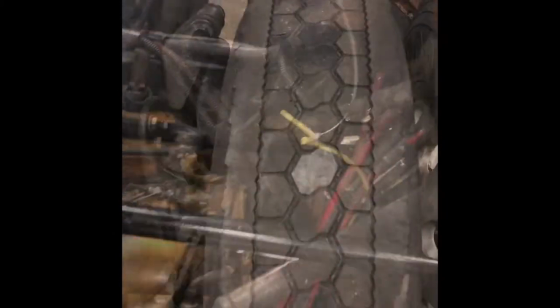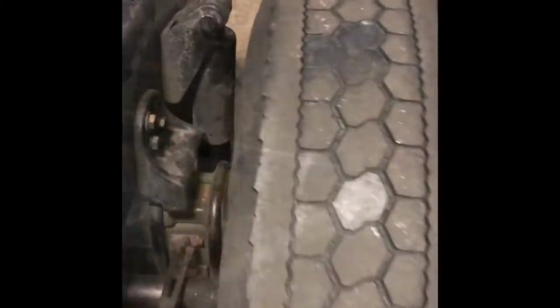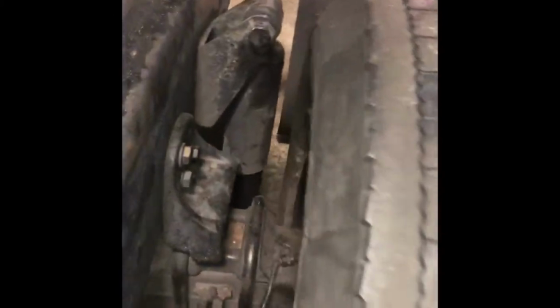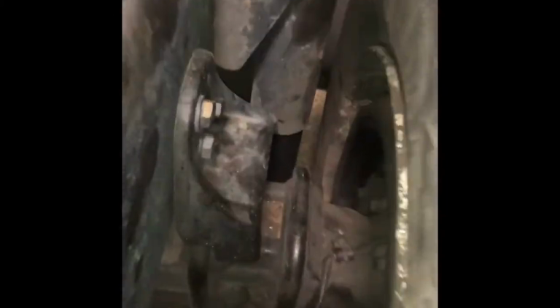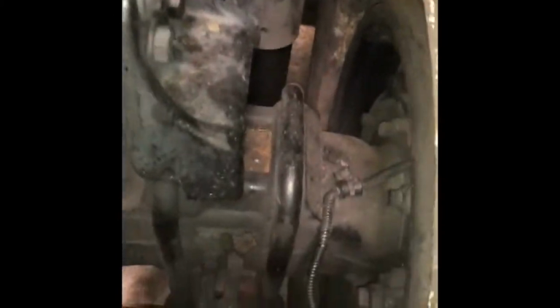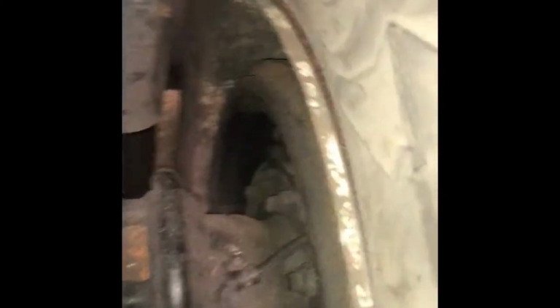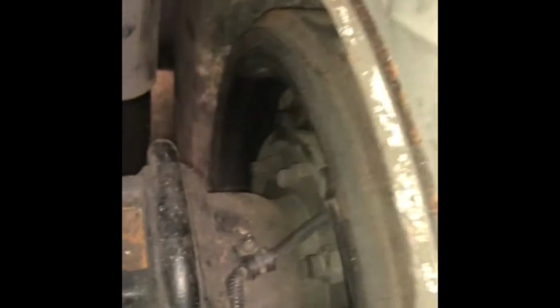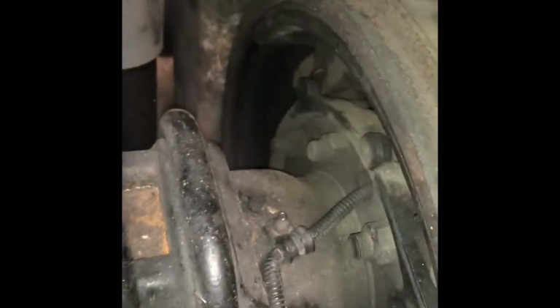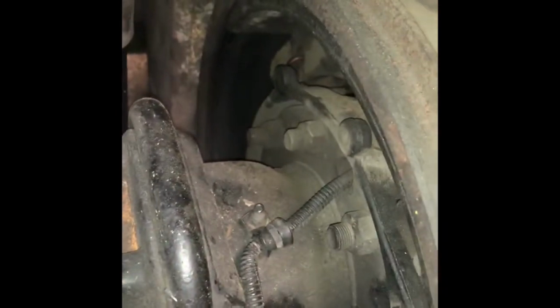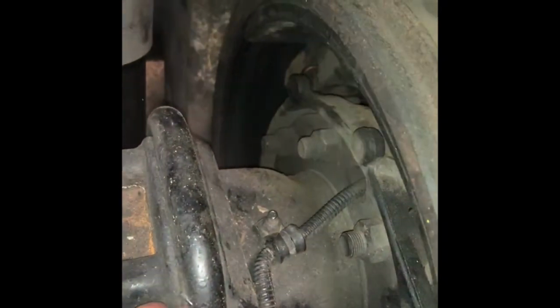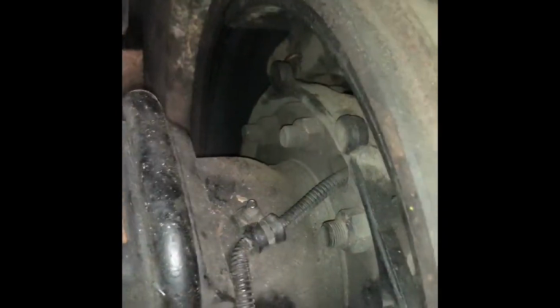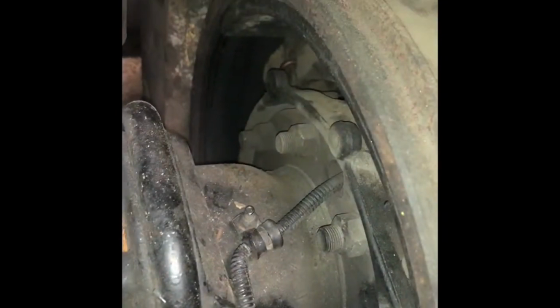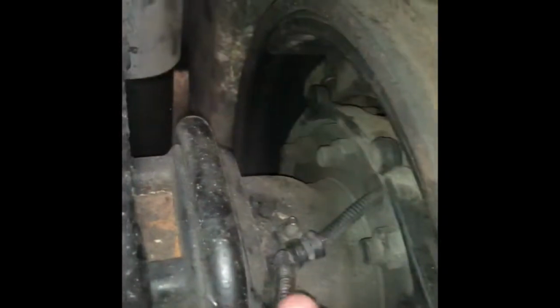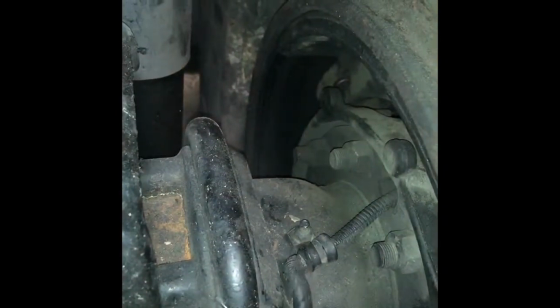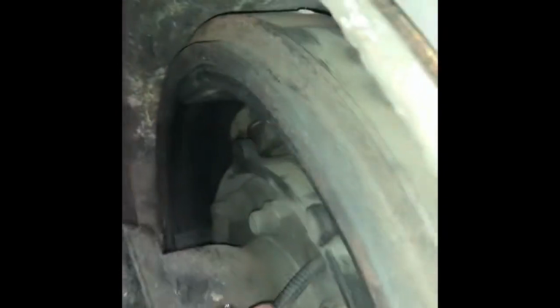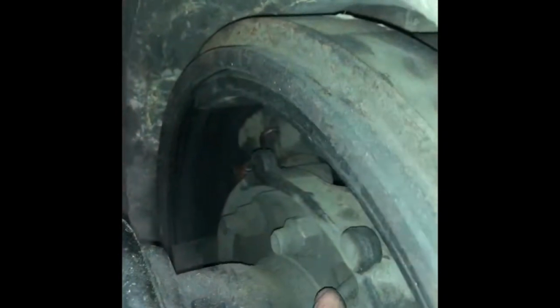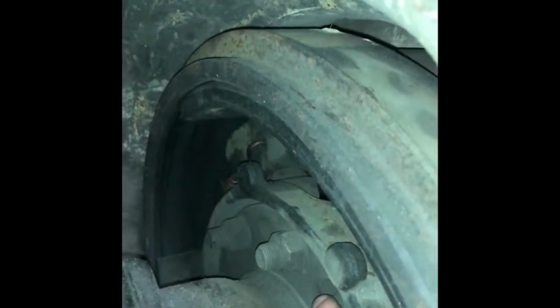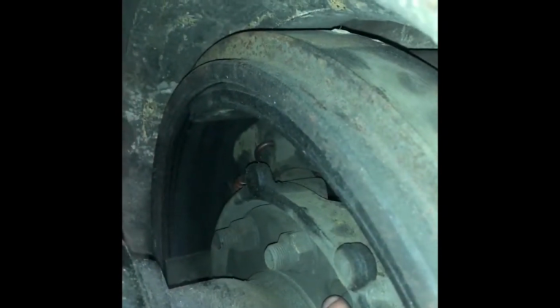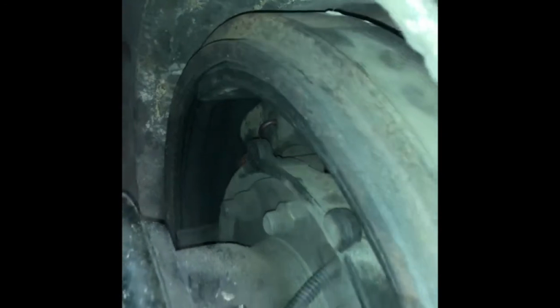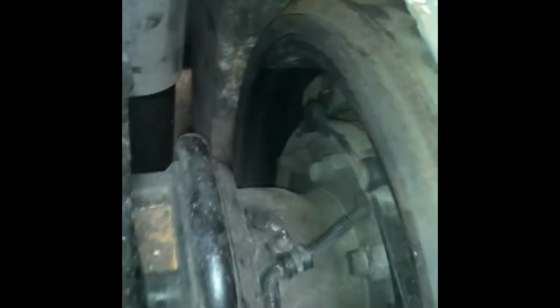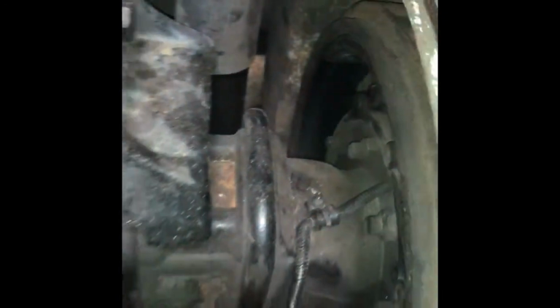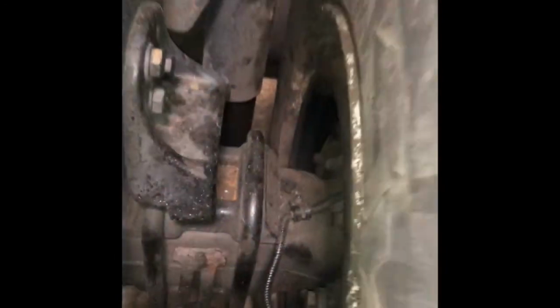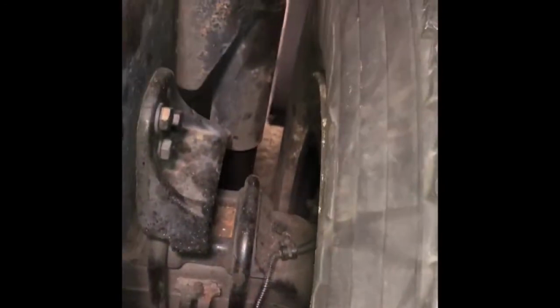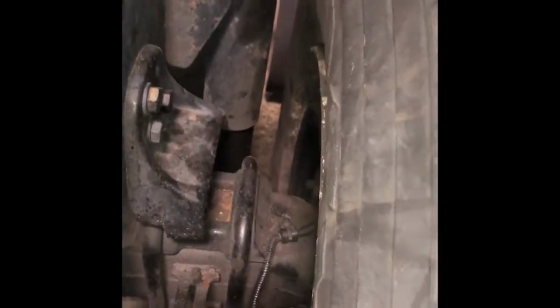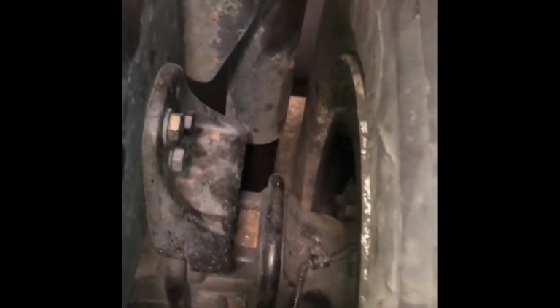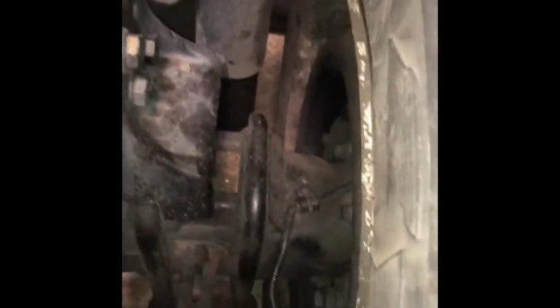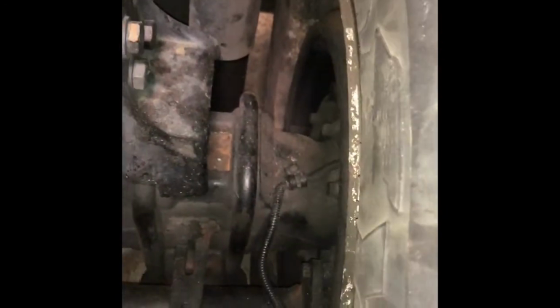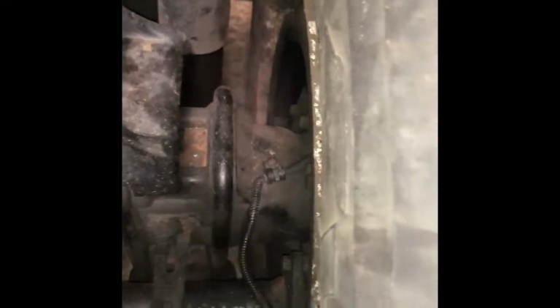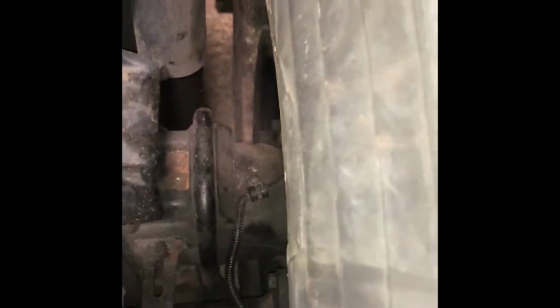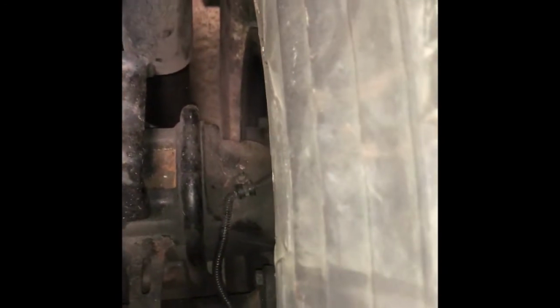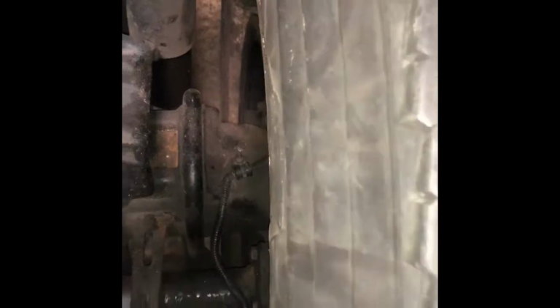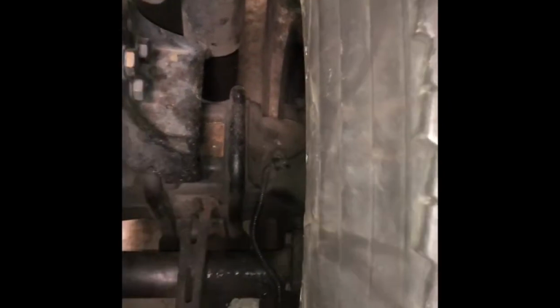At each wheel you have your wheel speed sensor. Up here — all that's telling you is the speed of the wheels.